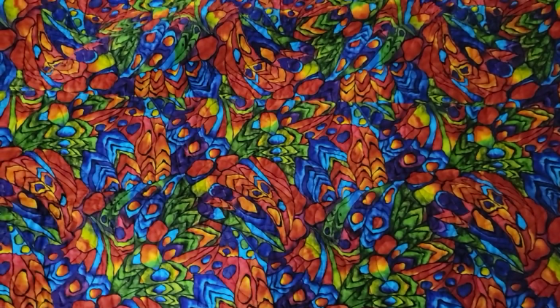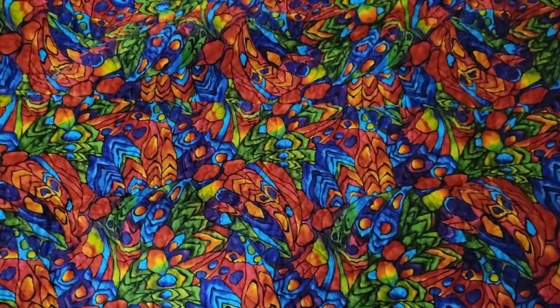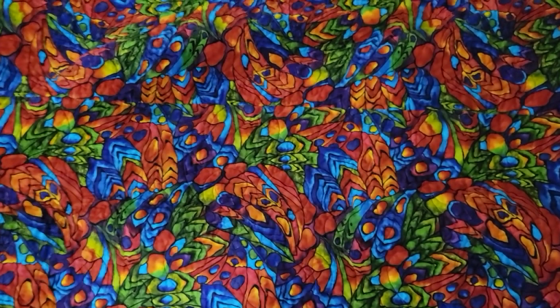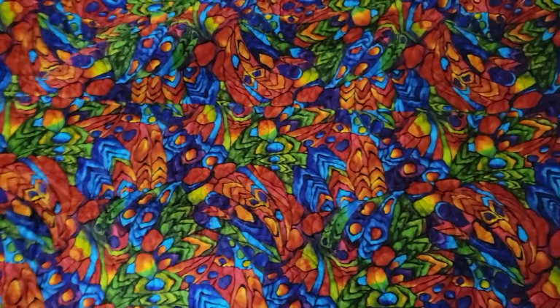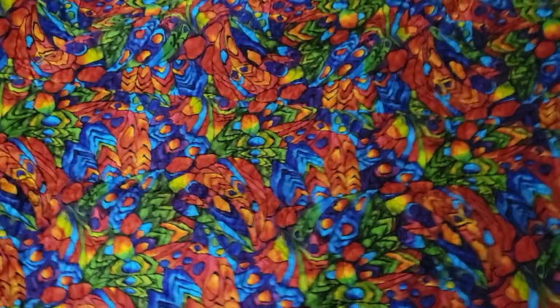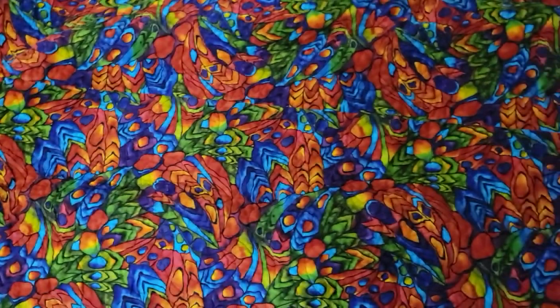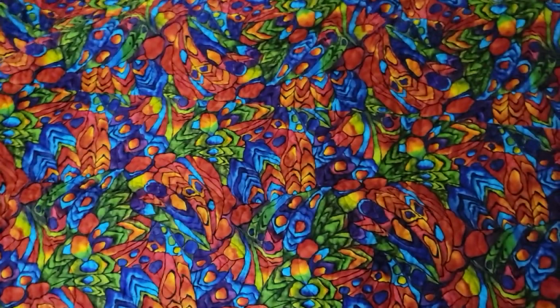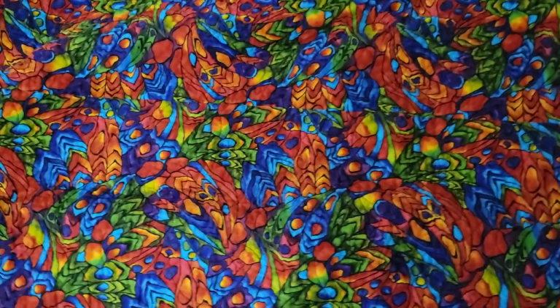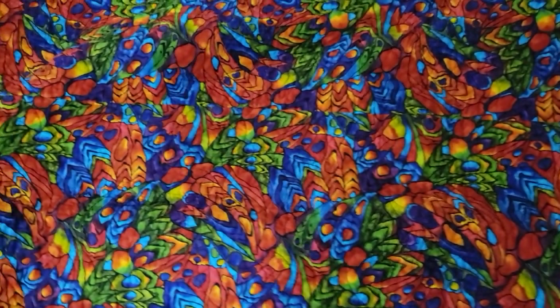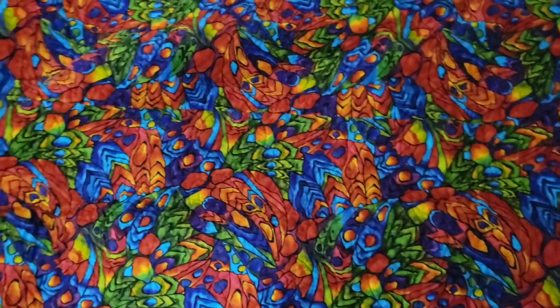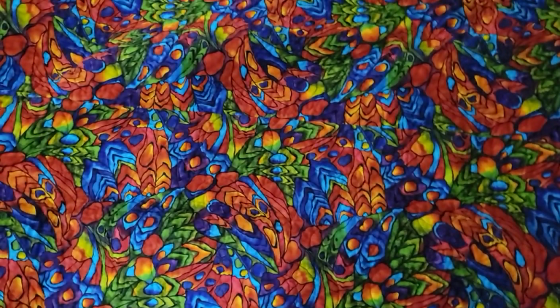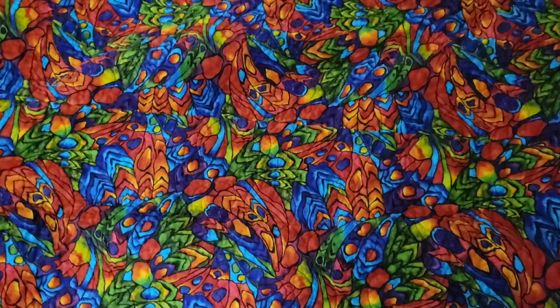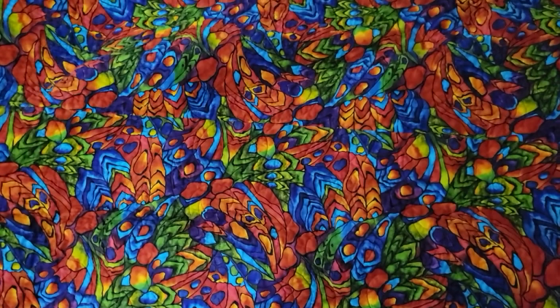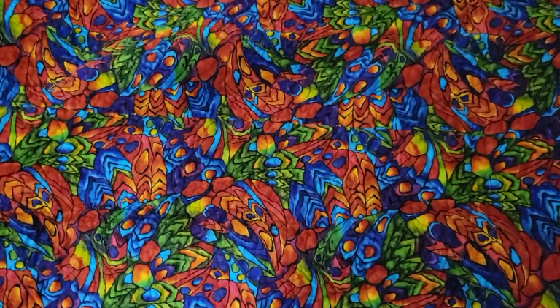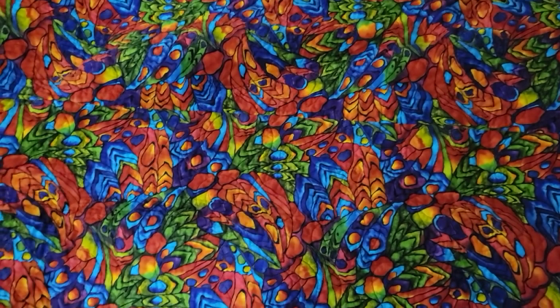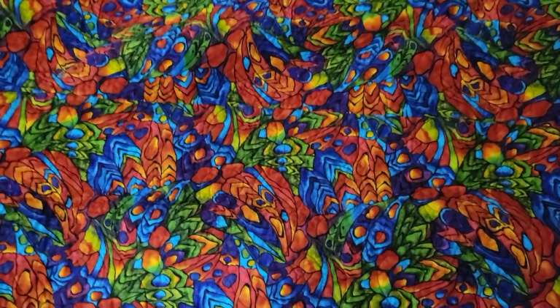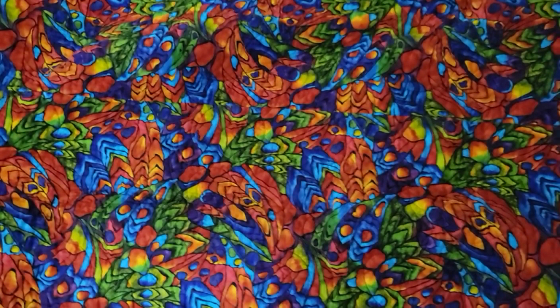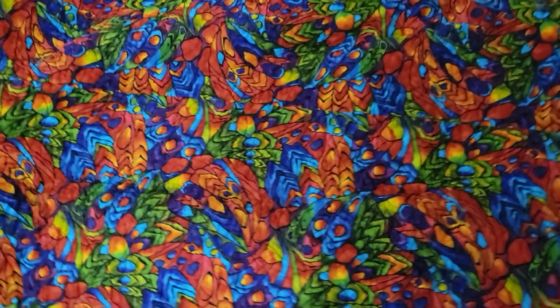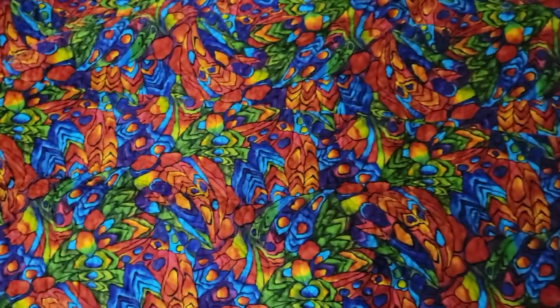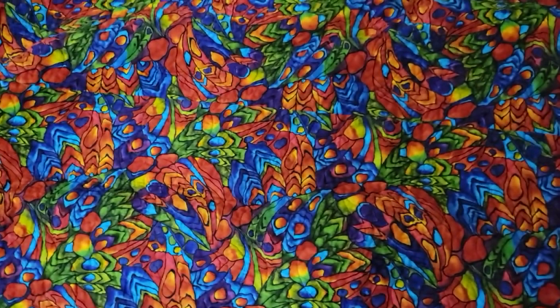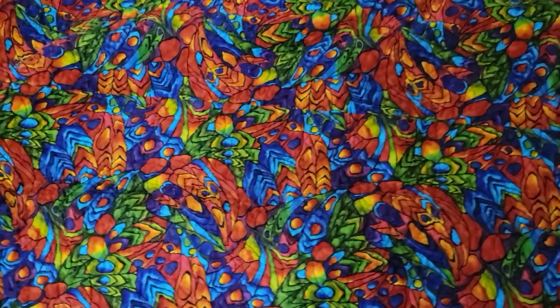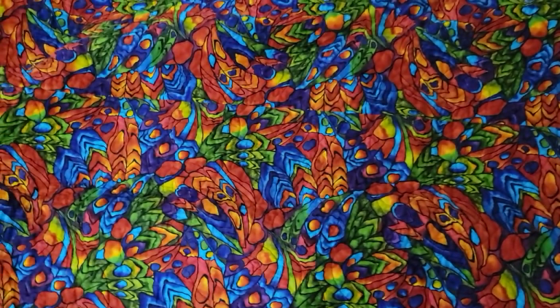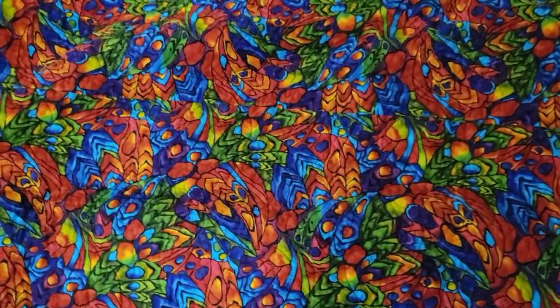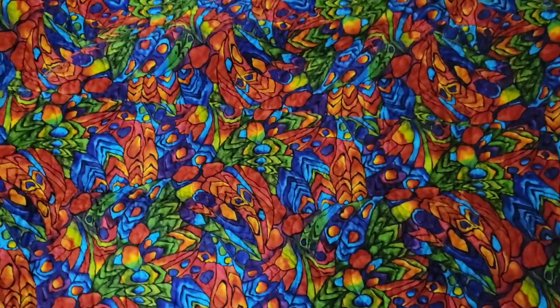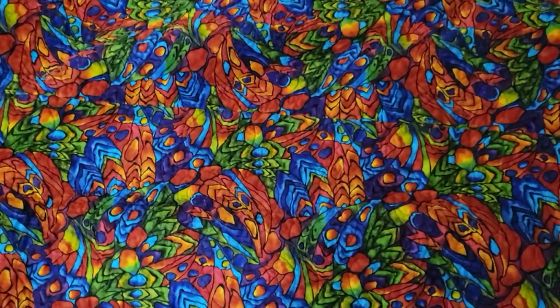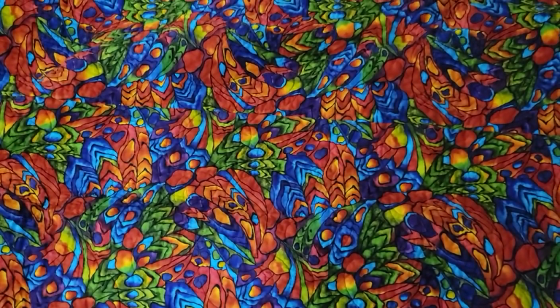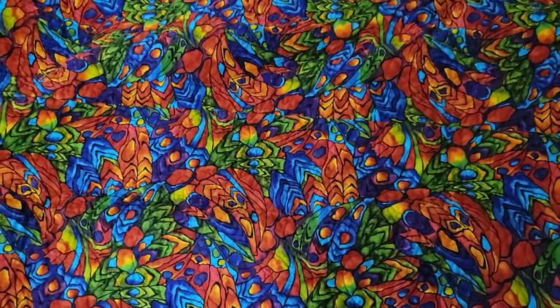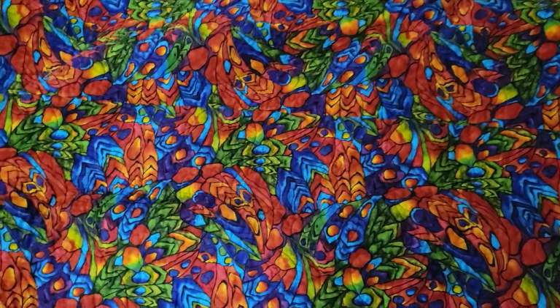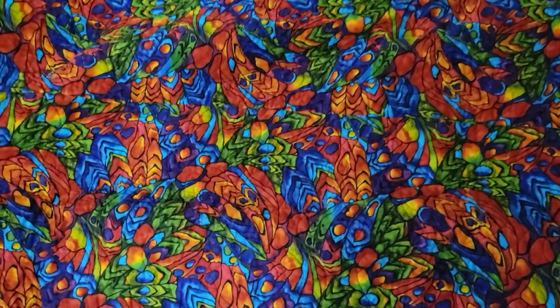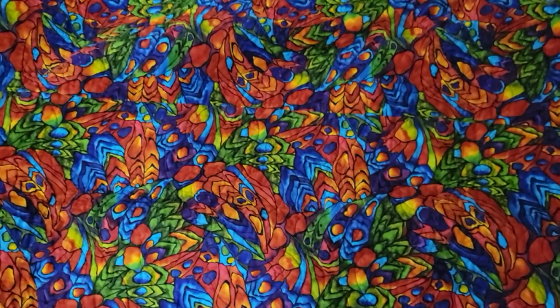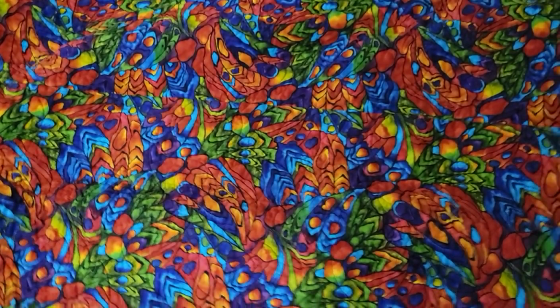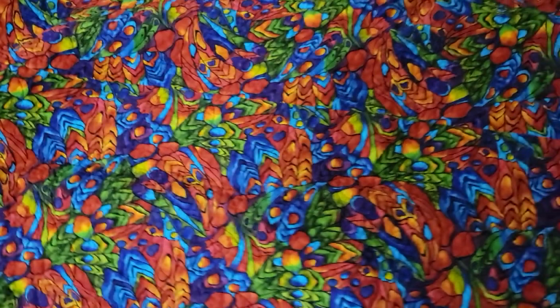Hi, Fredrik Stadler Art here. I wanted to talk about today interference paints.